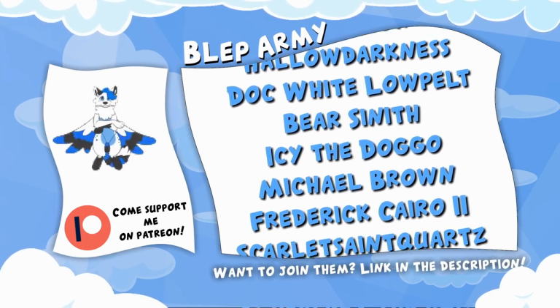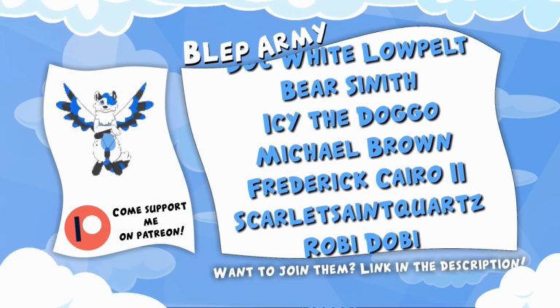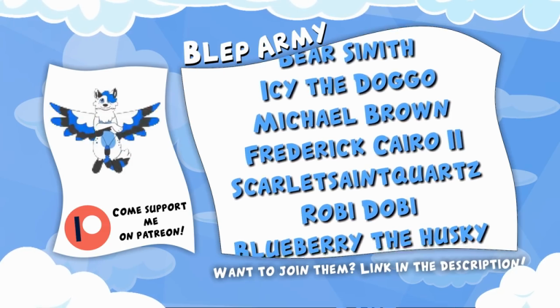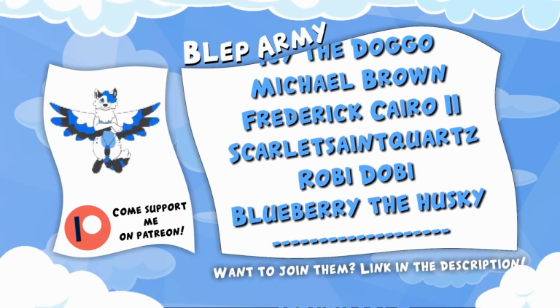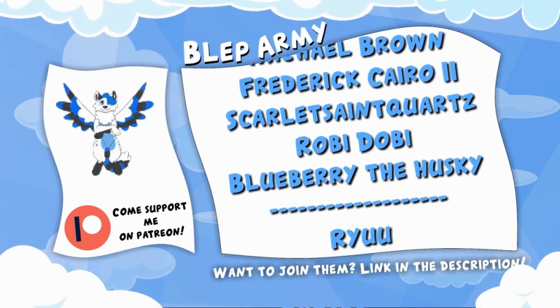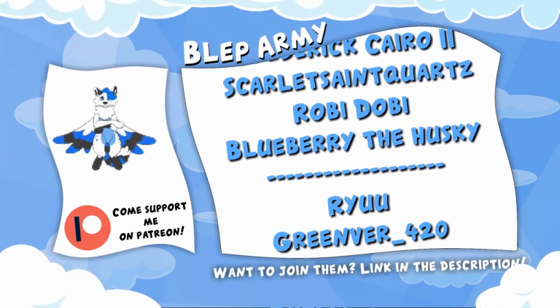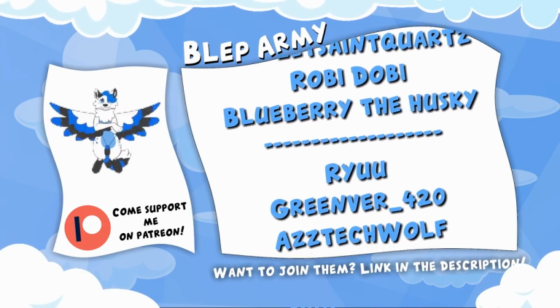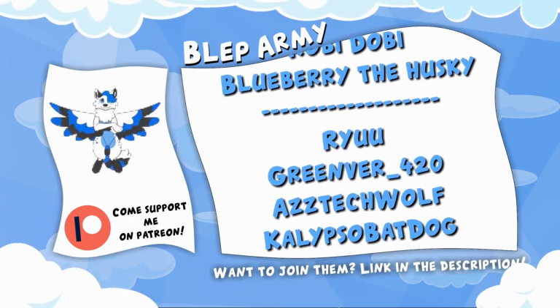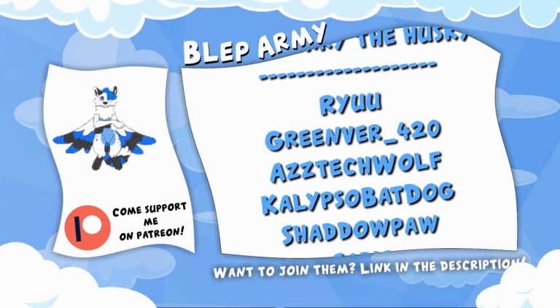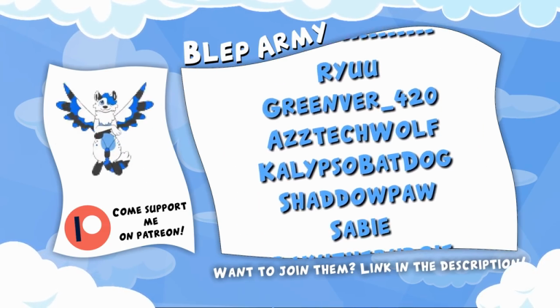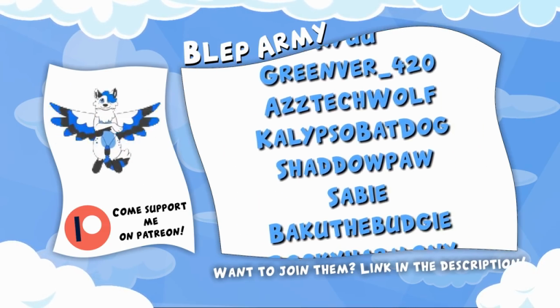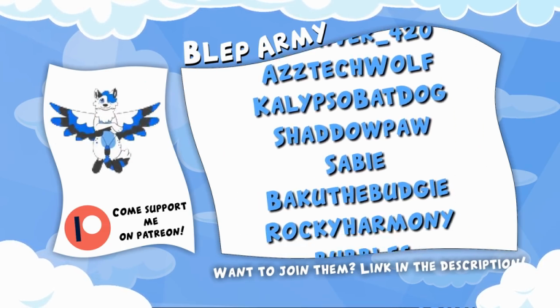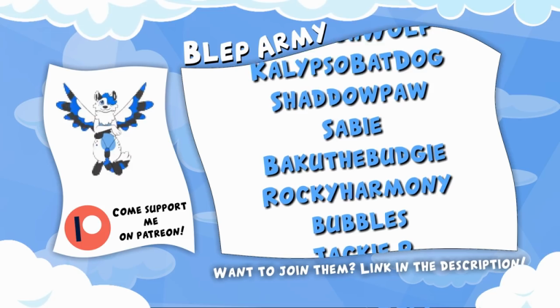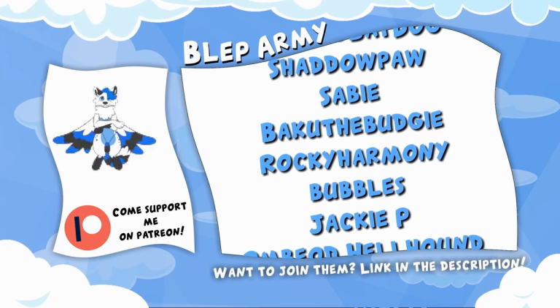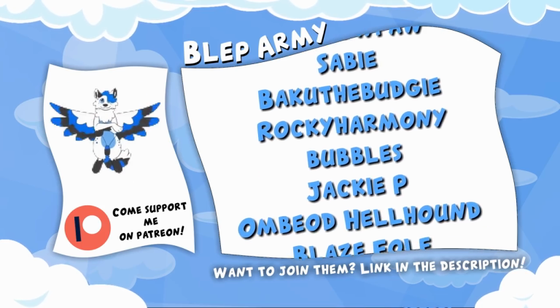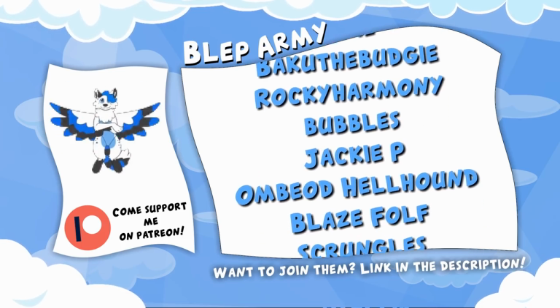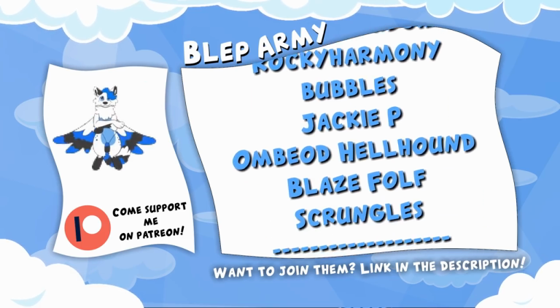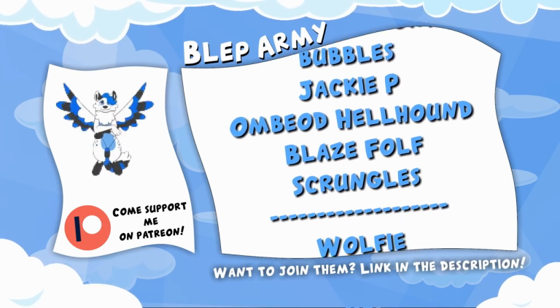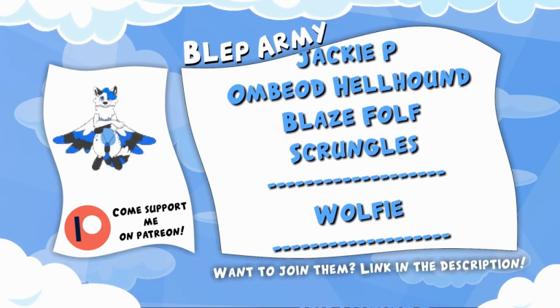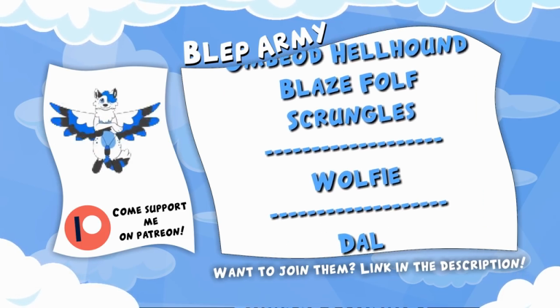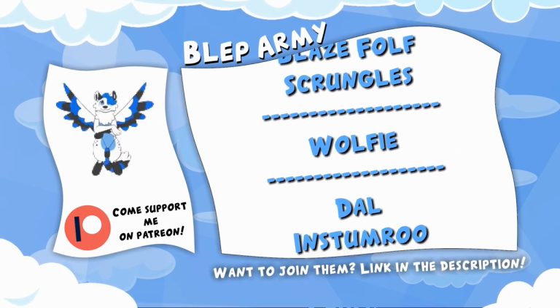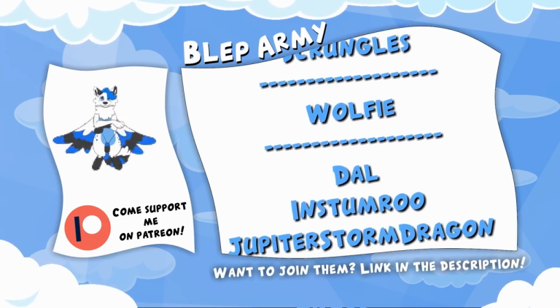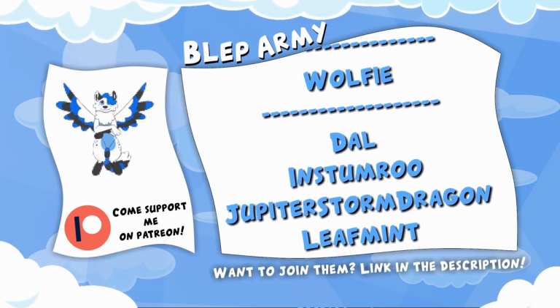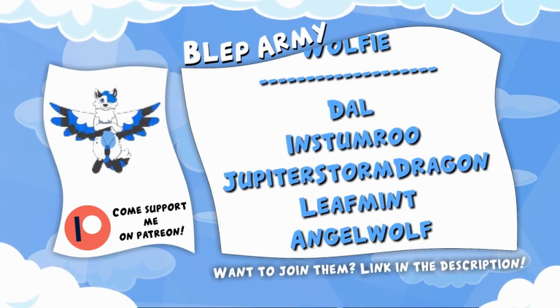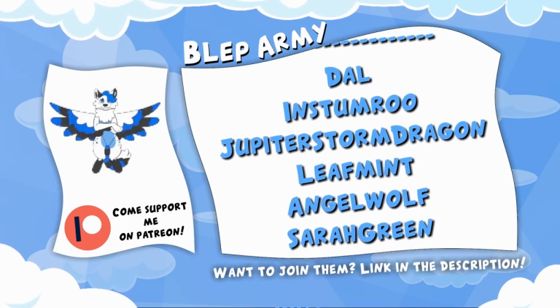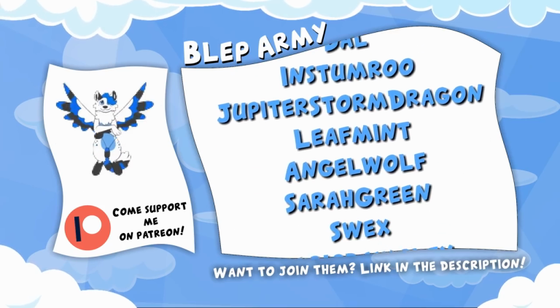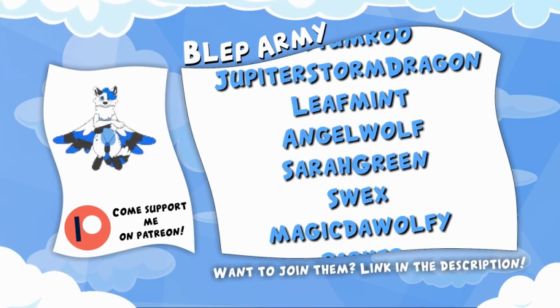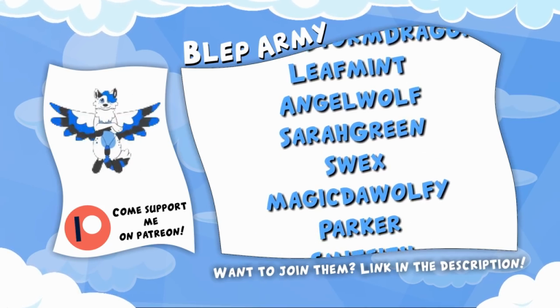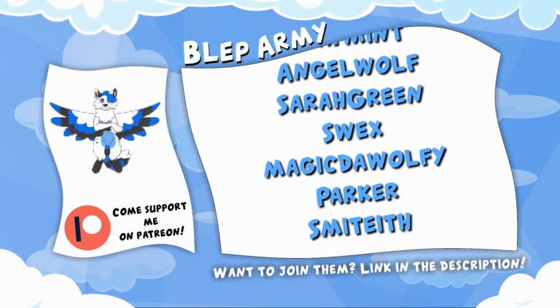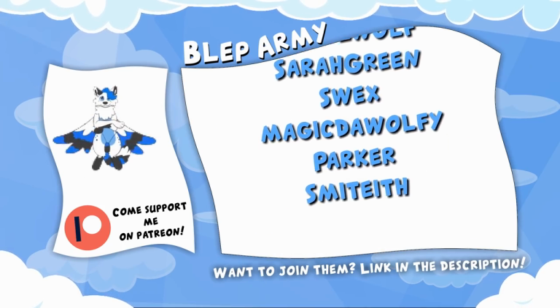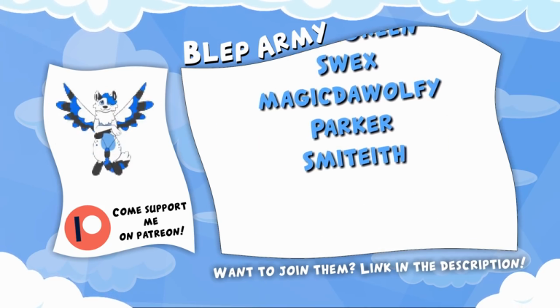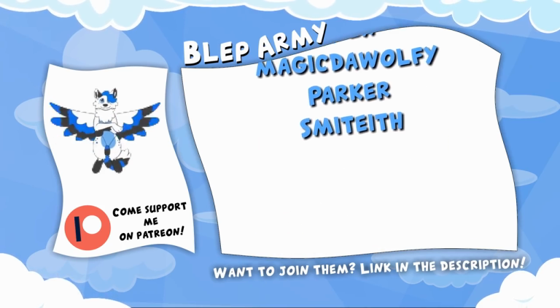Want to join them? For just $1 a month, you can get videos 24 hours before anyone else. And for even higher tiers, you can get Polaroids, letters, and mystery boxes from me to you. And even fursuit parts, not to mention my eternal thanks. So what are you waiting for? Become a Patreon today via the link in the description.